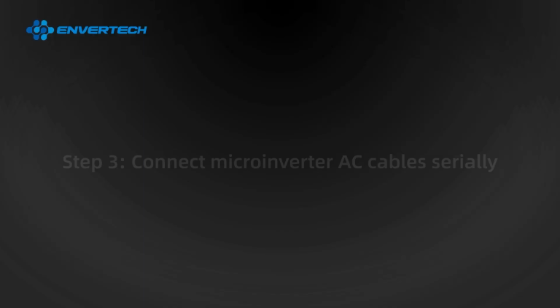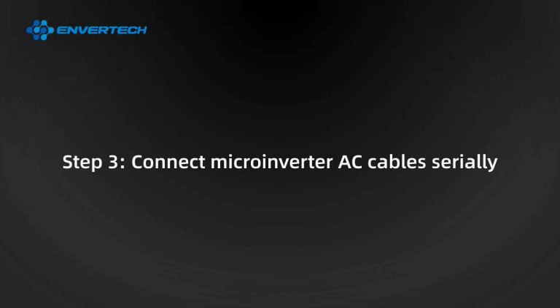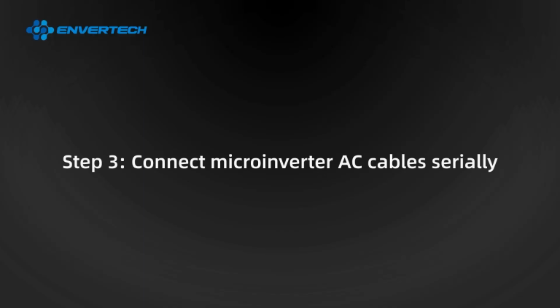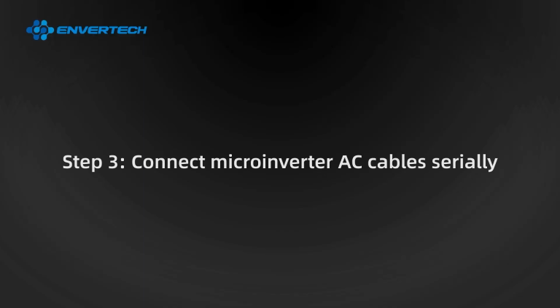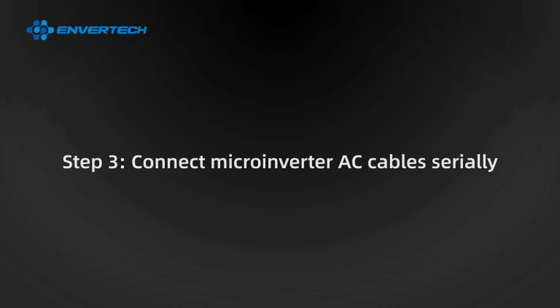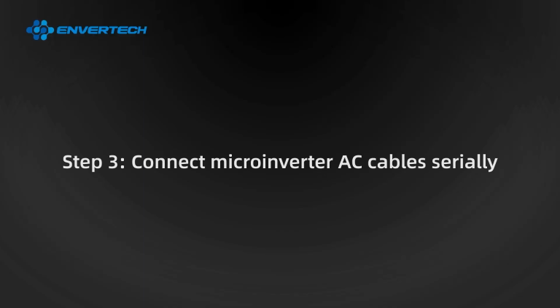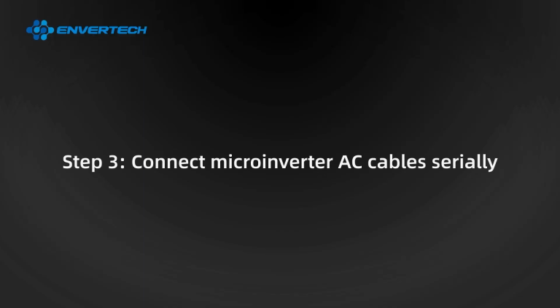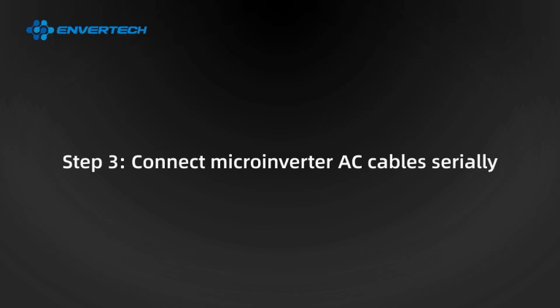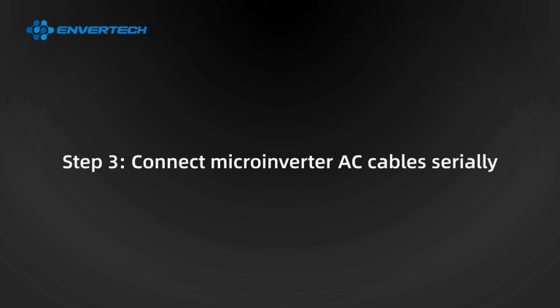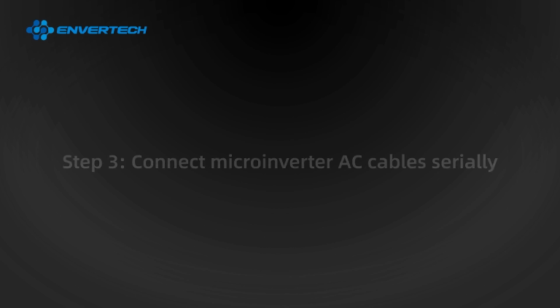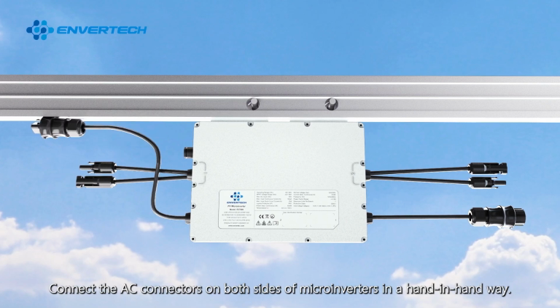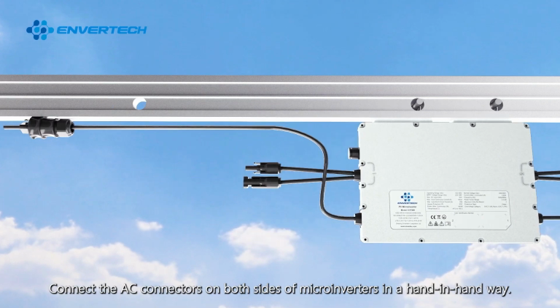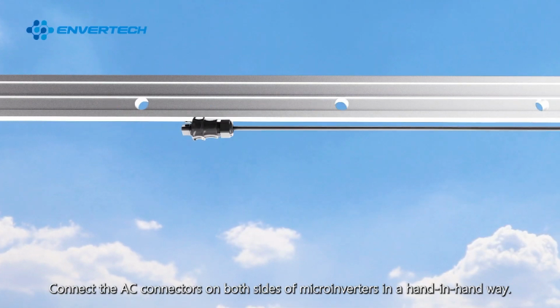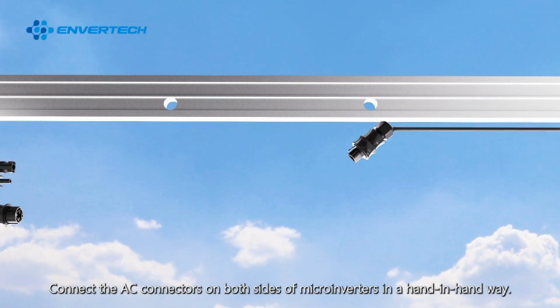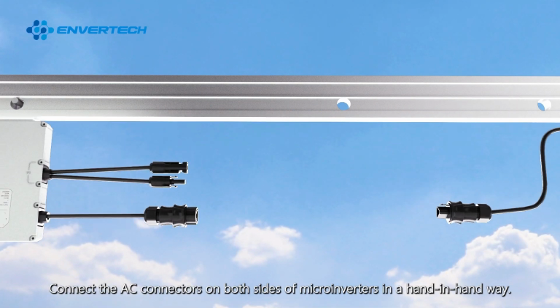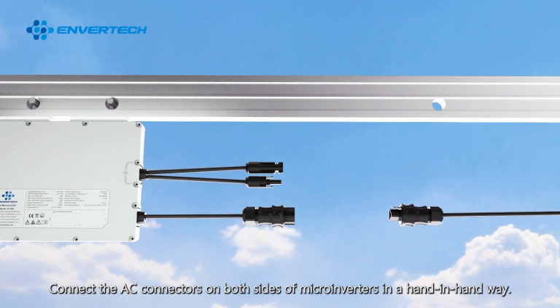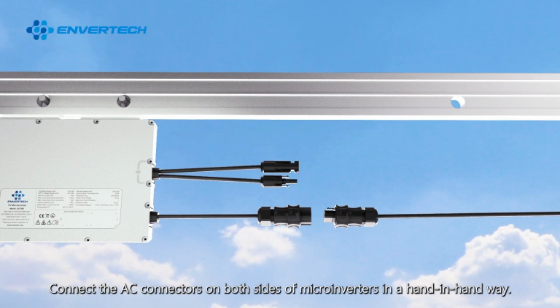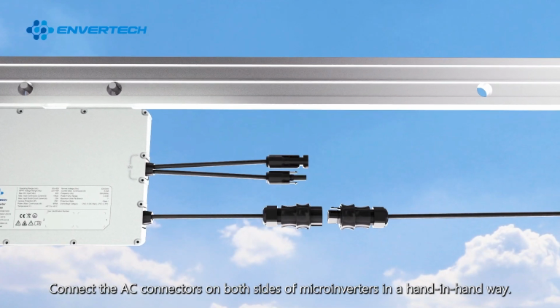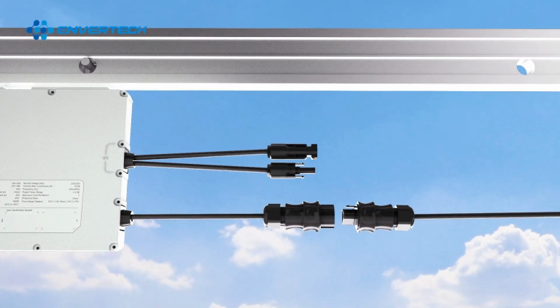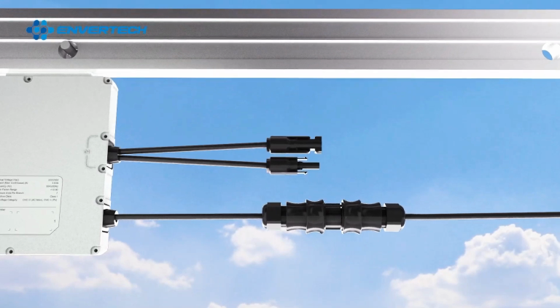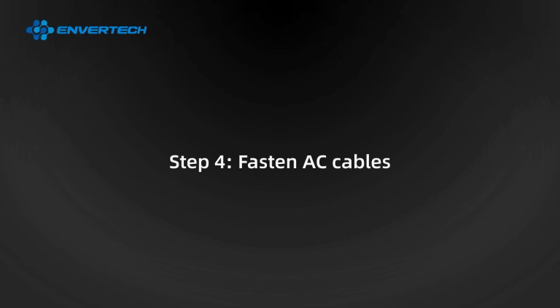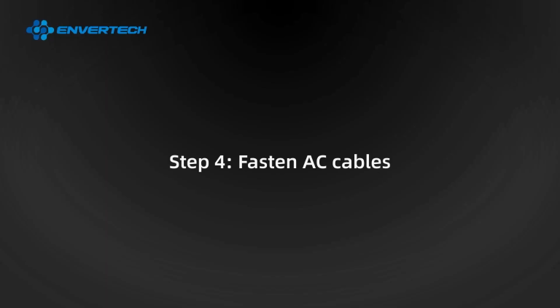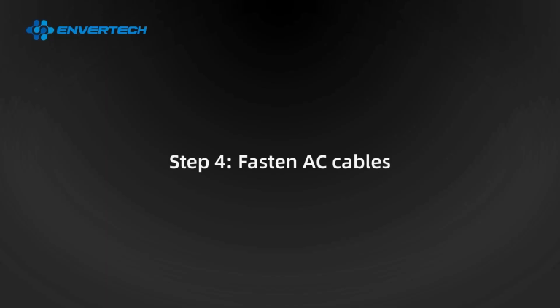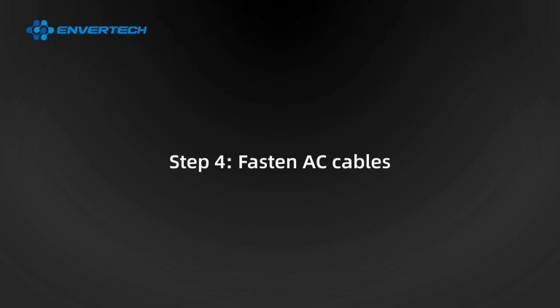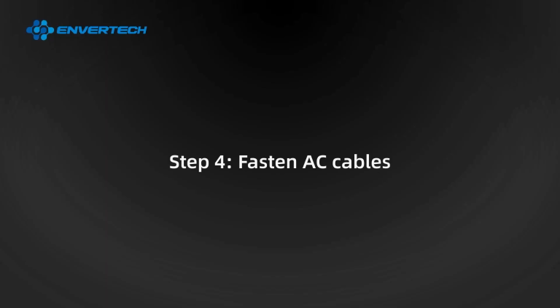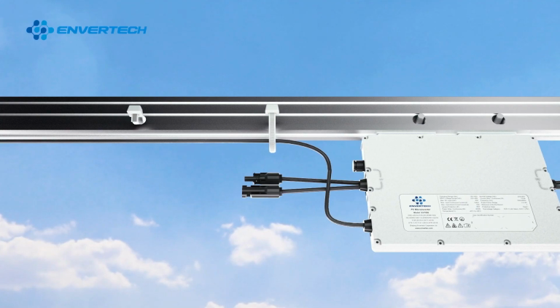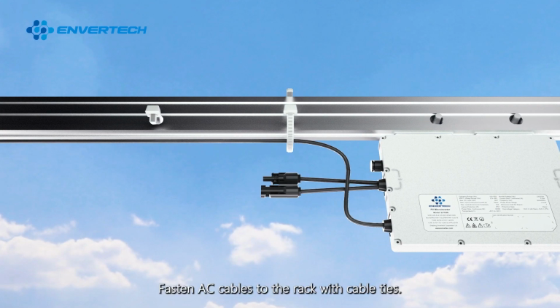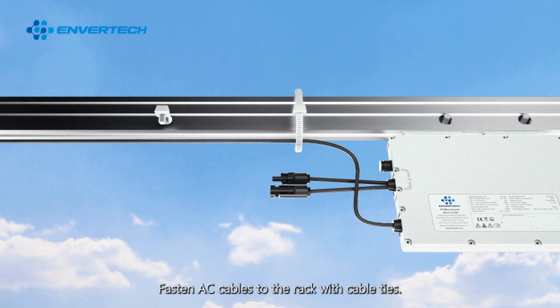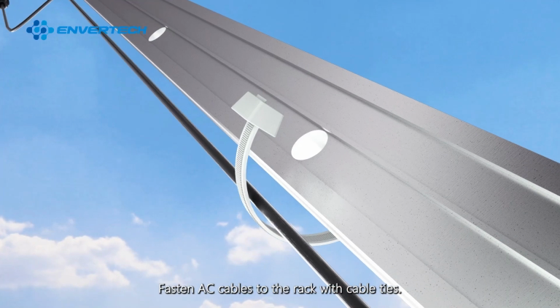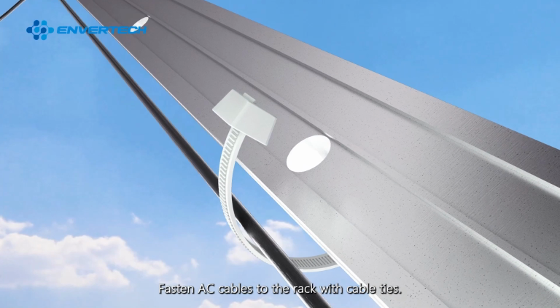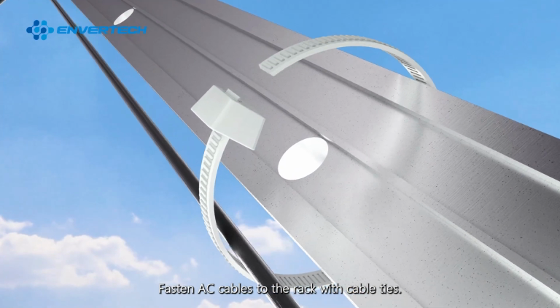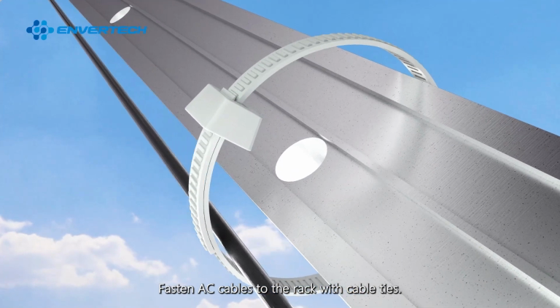Step 3: Connect microinverter AC cables serially. Connect the AC connectors on both sides of microinverters in a hand-in-hand way. Step 4: Fasten AC cables. Fasten AC cables to the rack with cable ties.